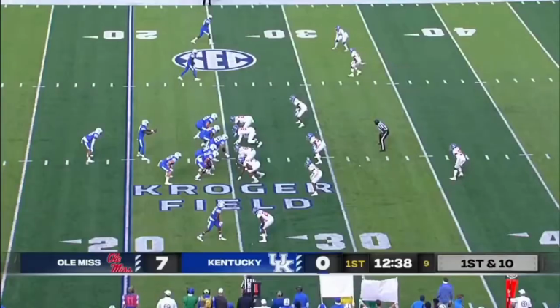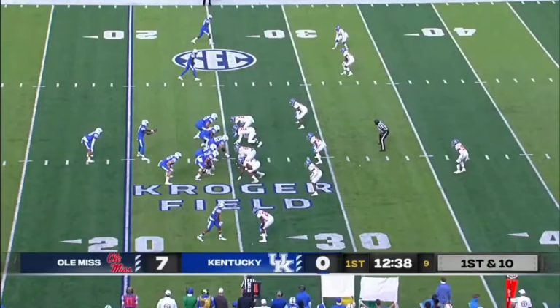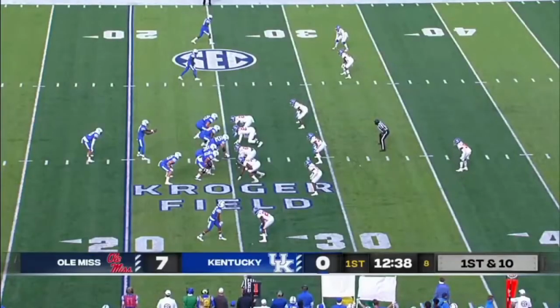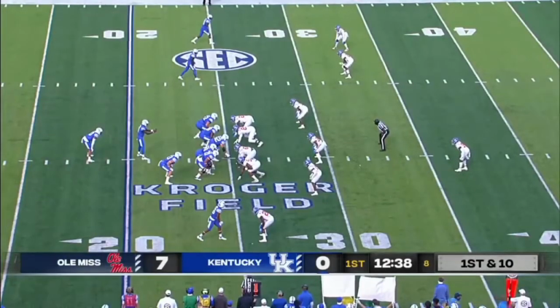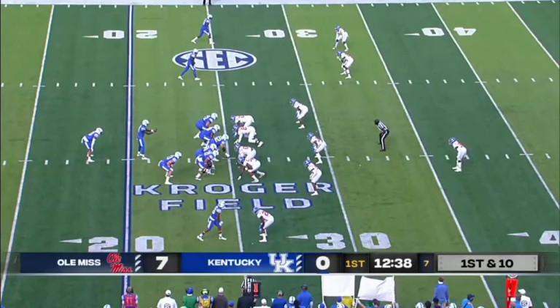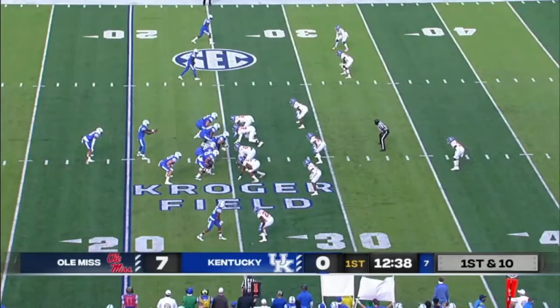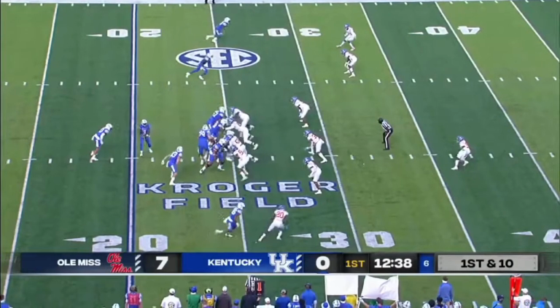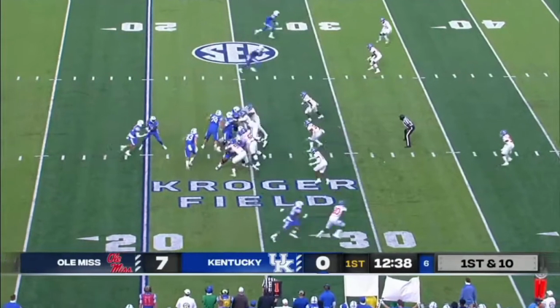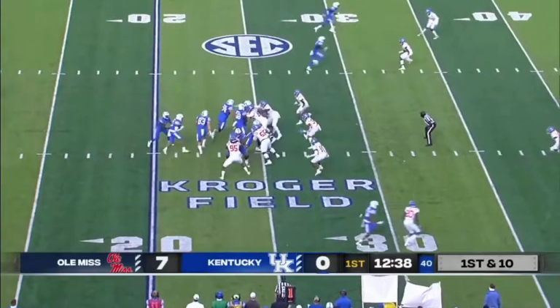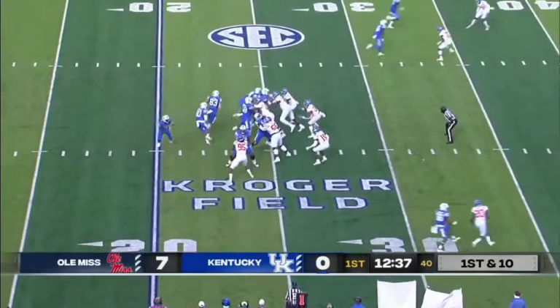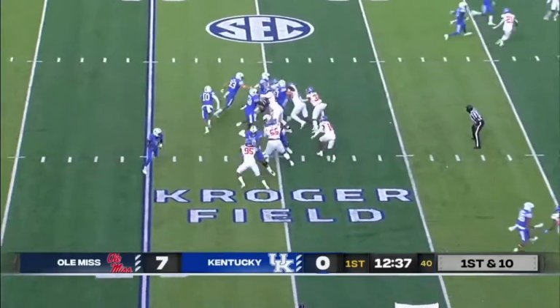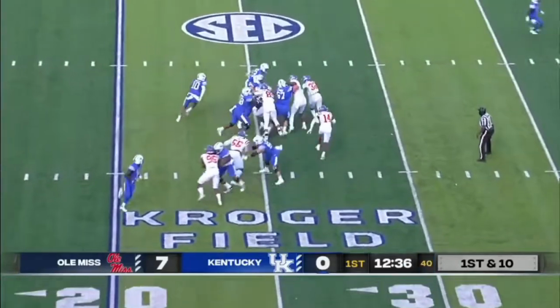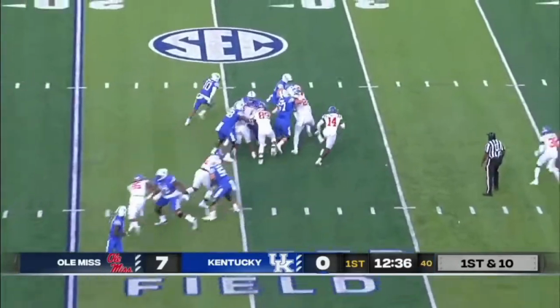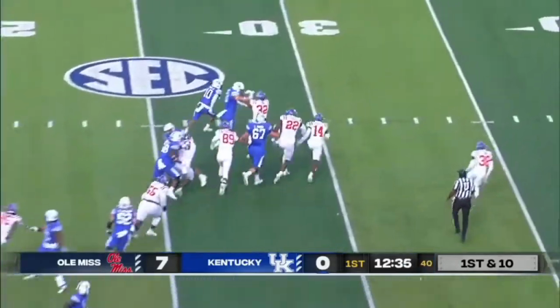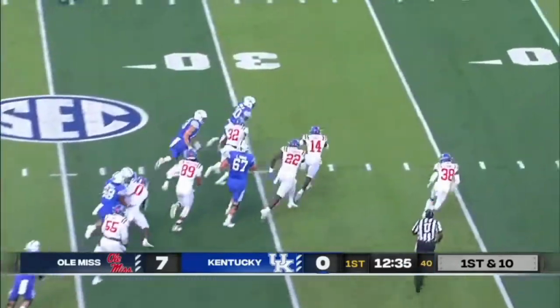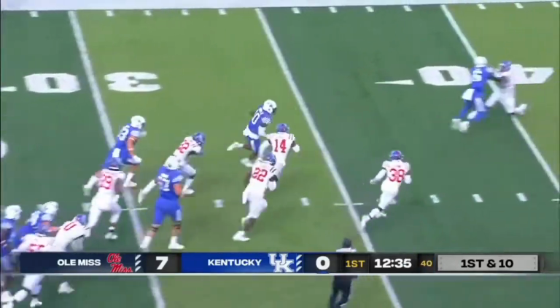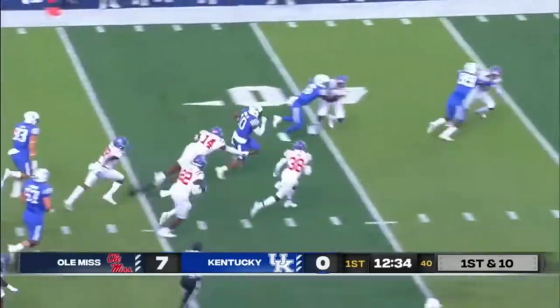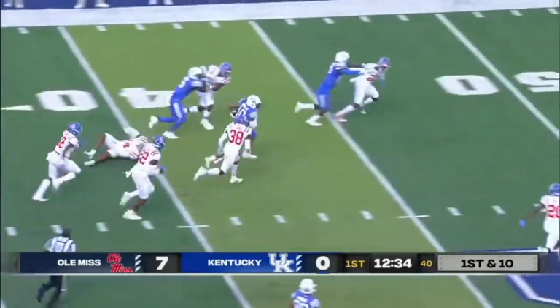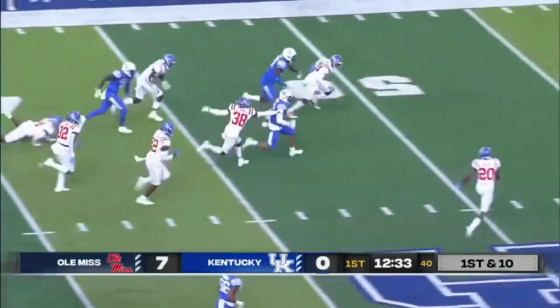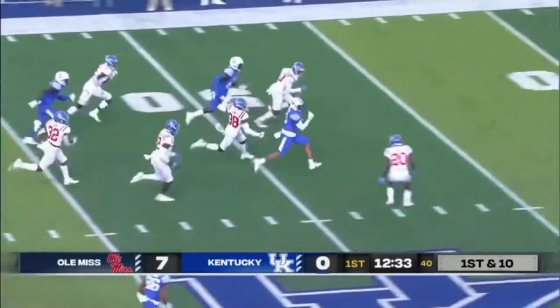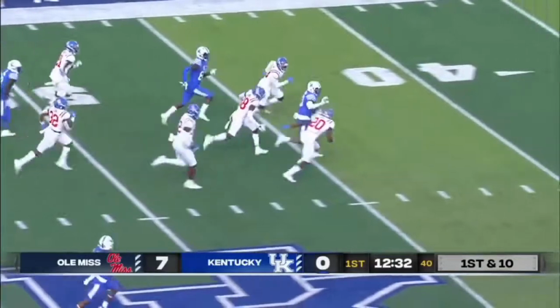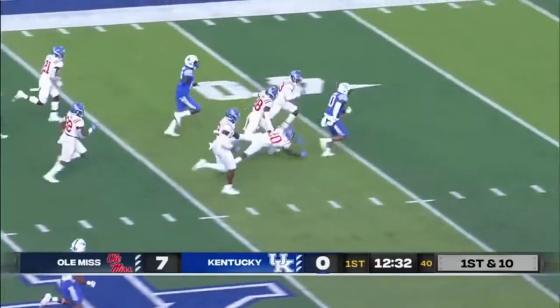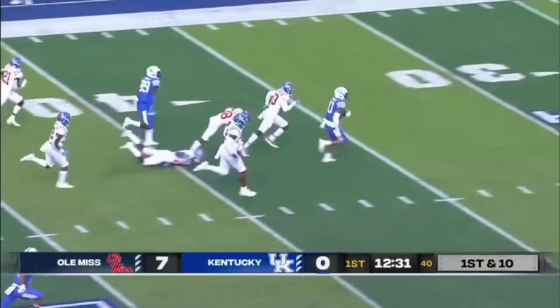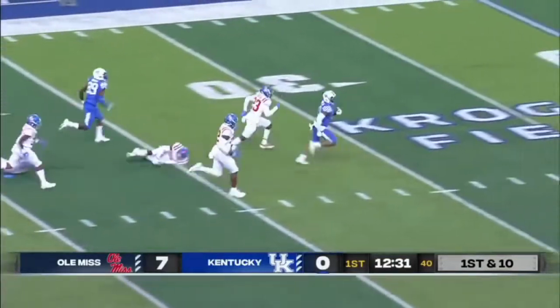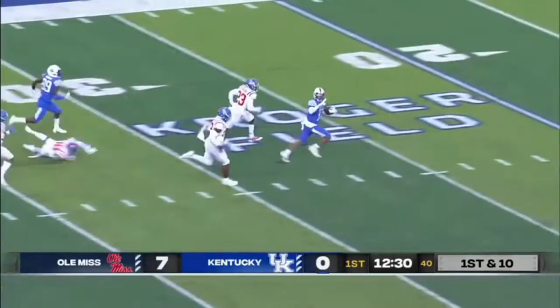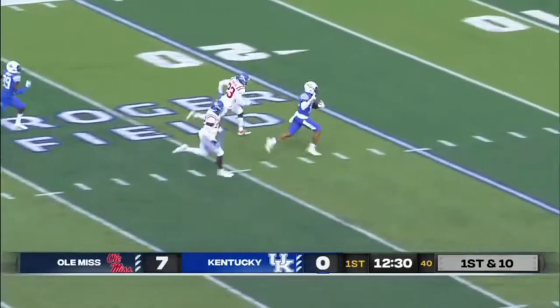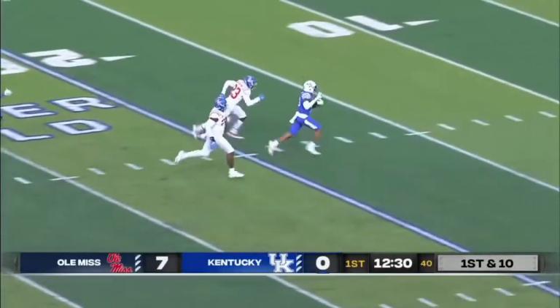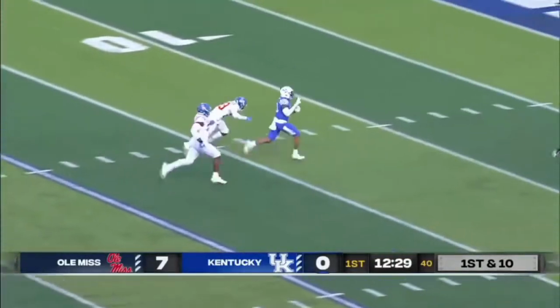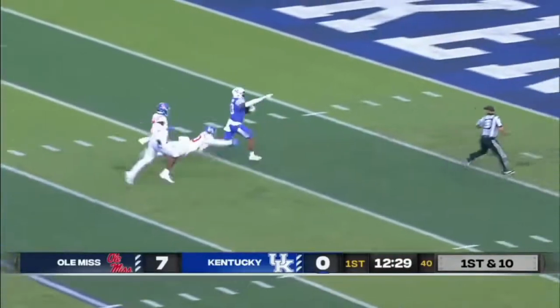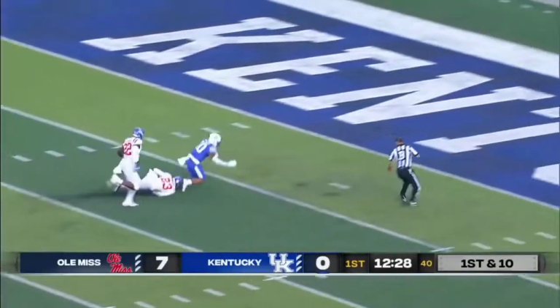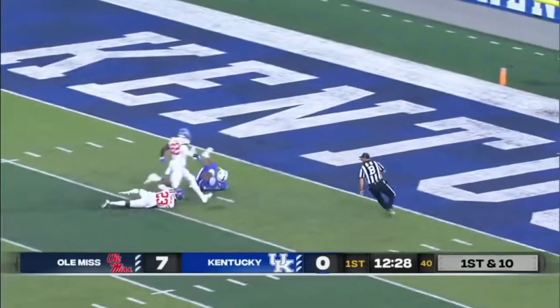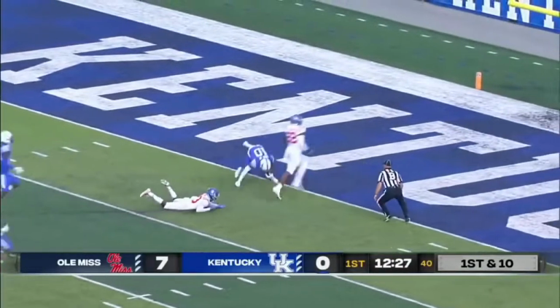Linebacker and safety respectively versus the downhill rushing attack at Kentucky. It's A.J. Rose who gets the first try against this Ole Miss defense, and Rose is off to the races — putting on the jets, calling his own.